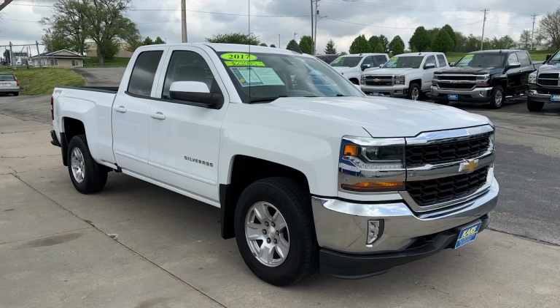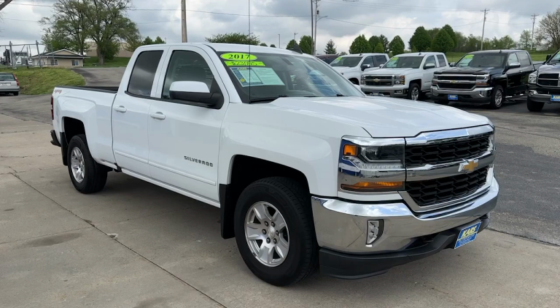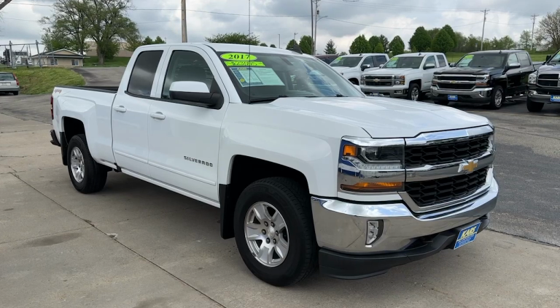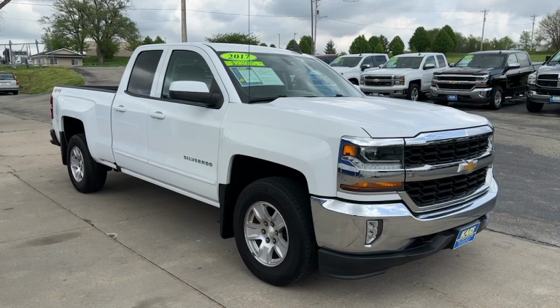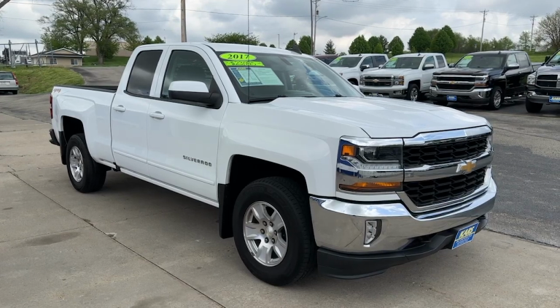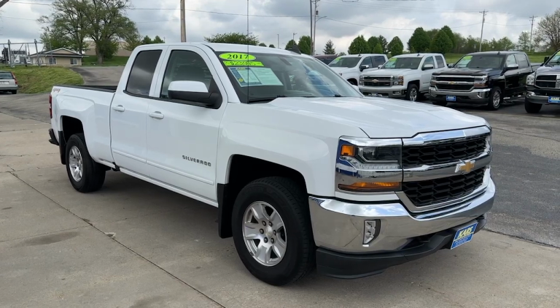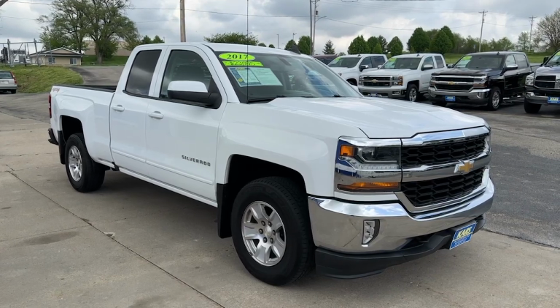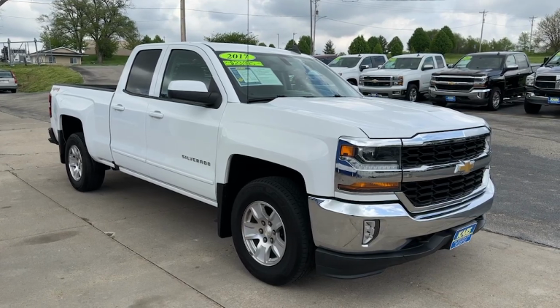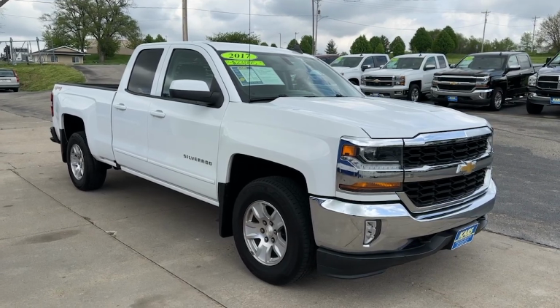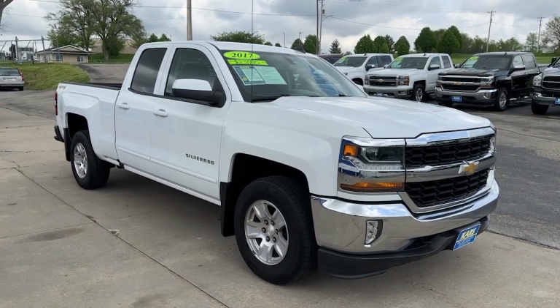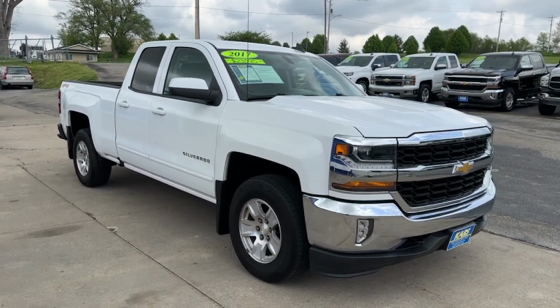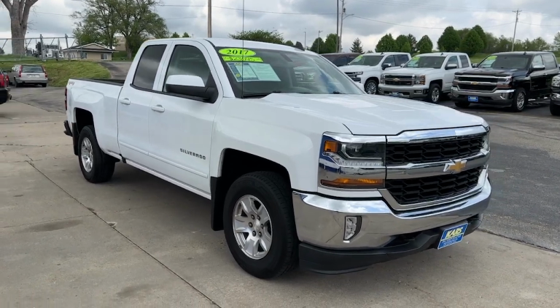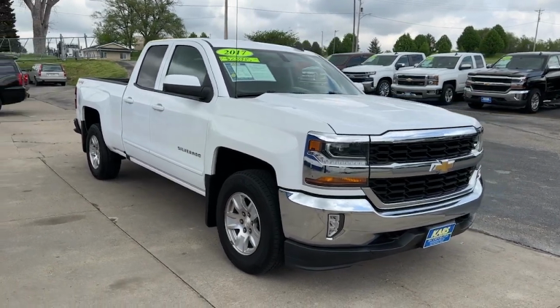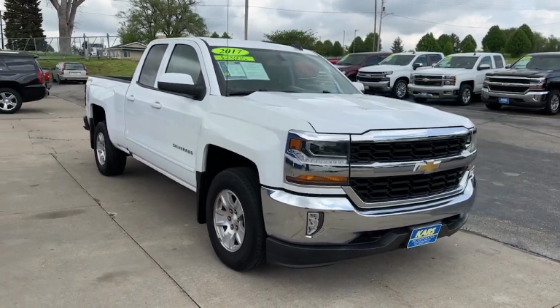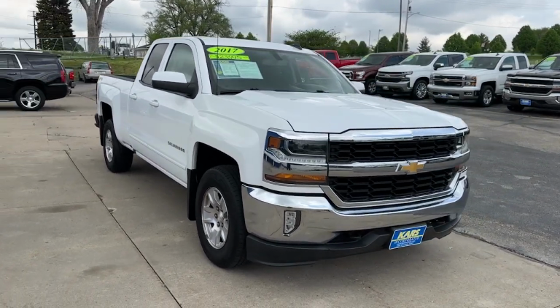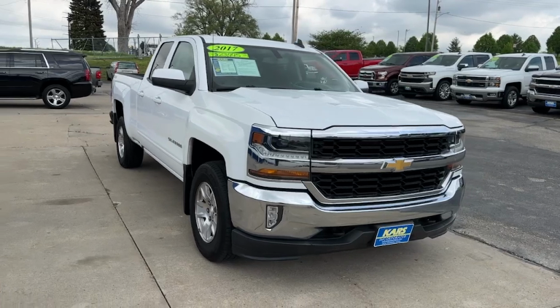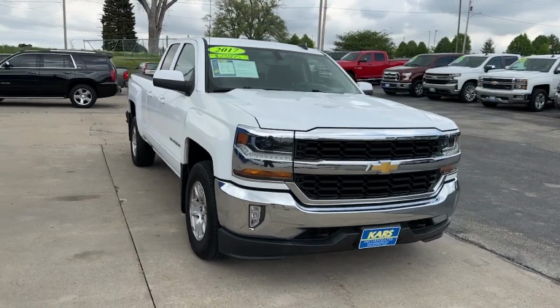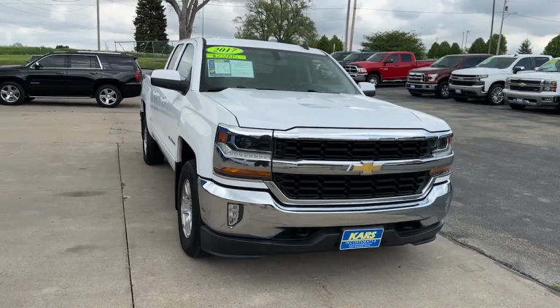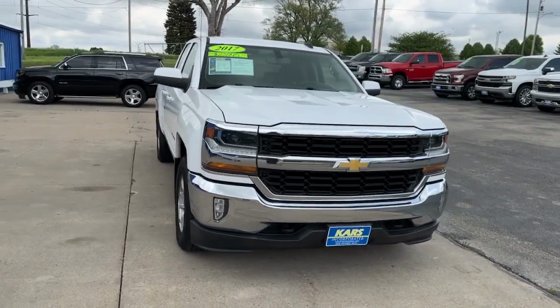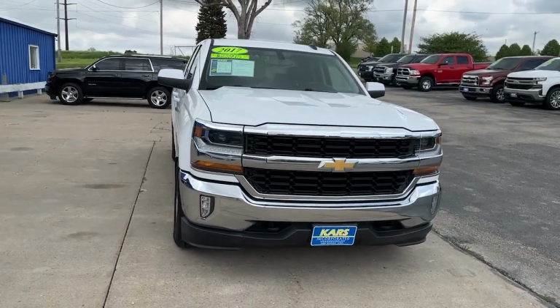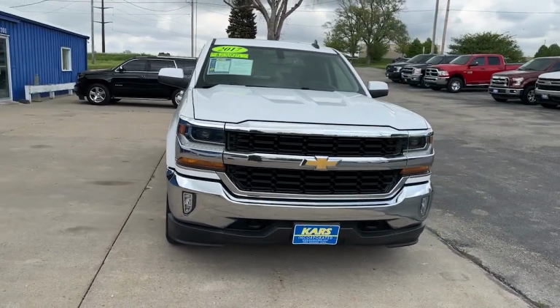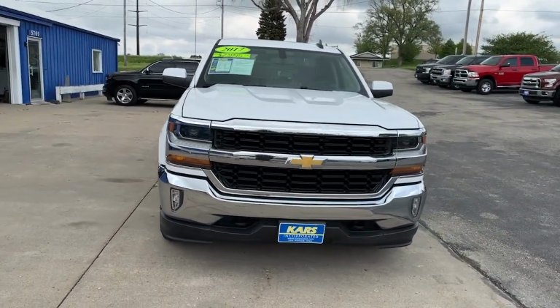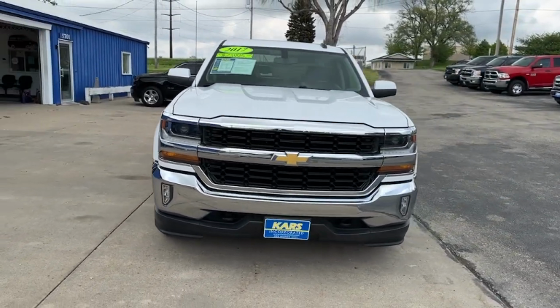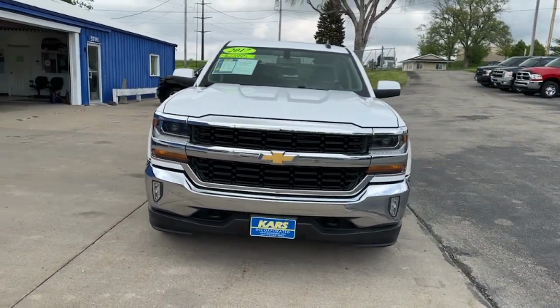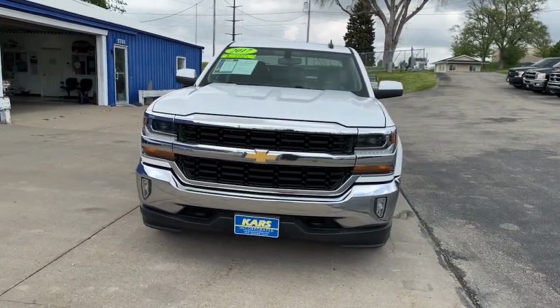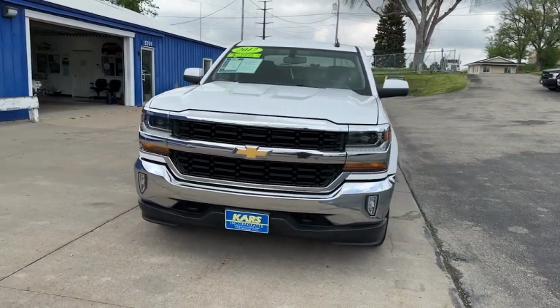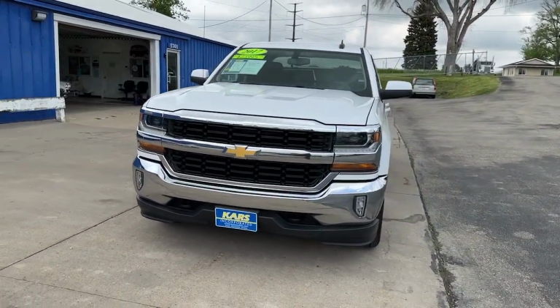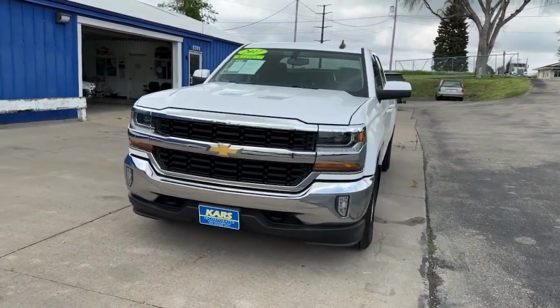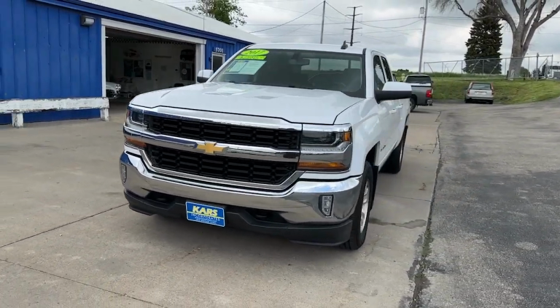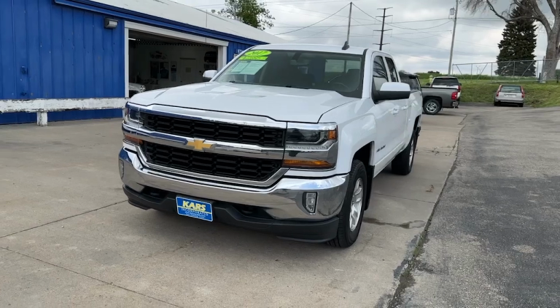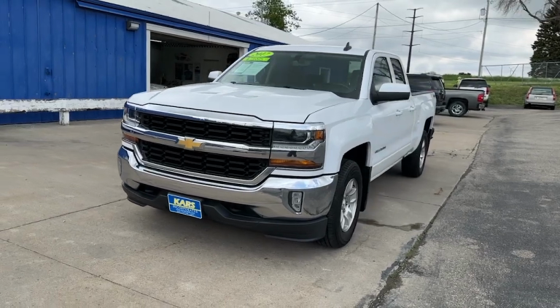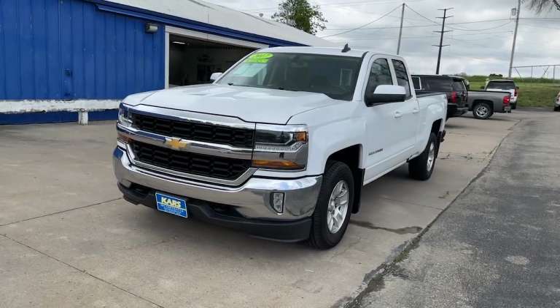Get acquainted with the 2017 Chevrolet Silverado 1500. This vehicle is an outstanding buy with fewer than 150,000 miles on the odometer.